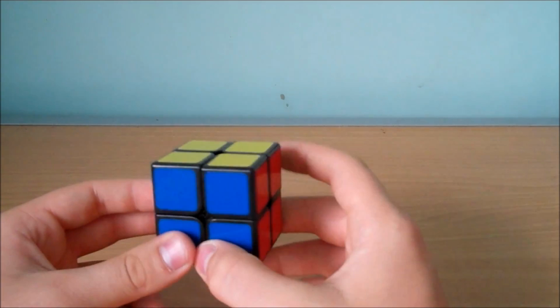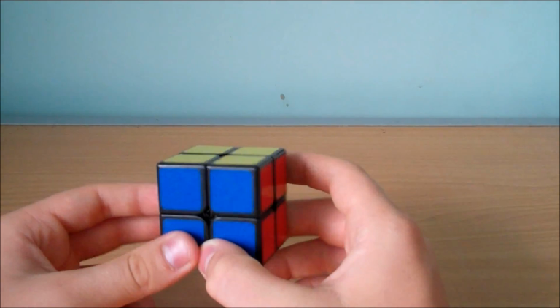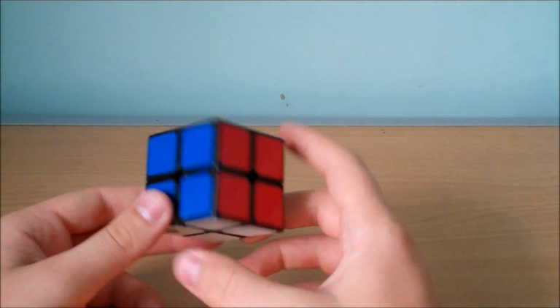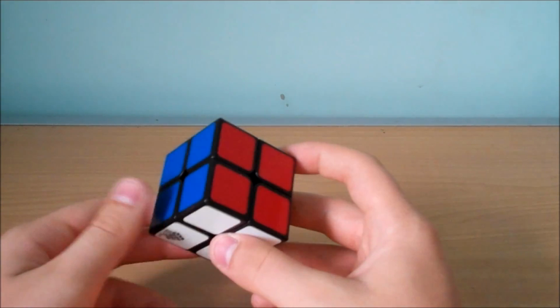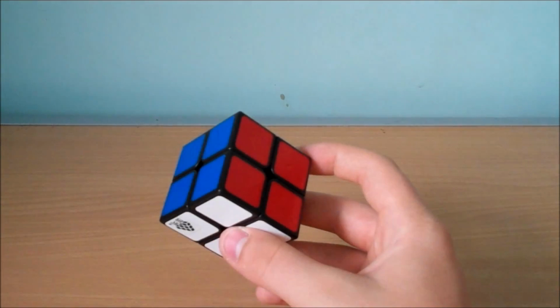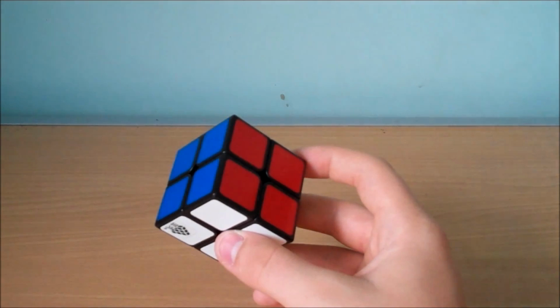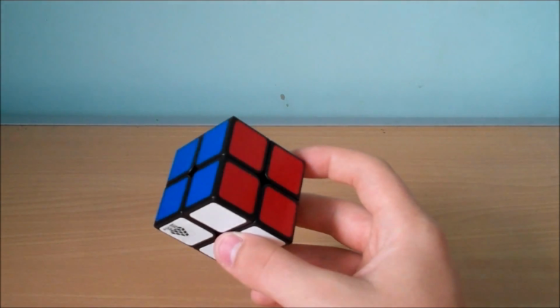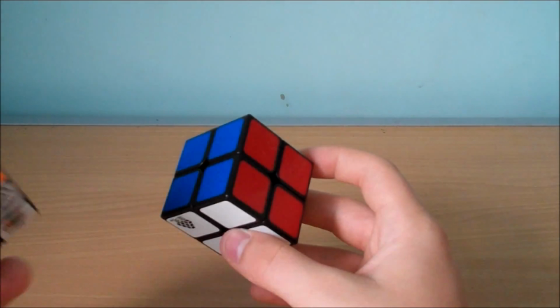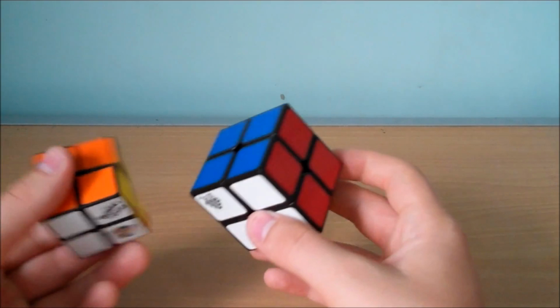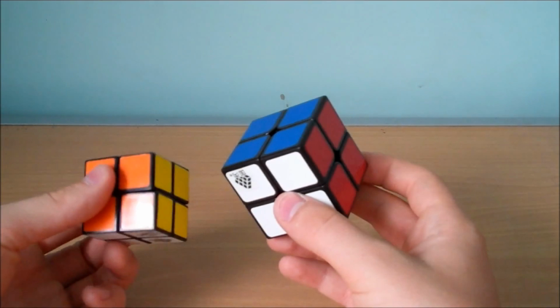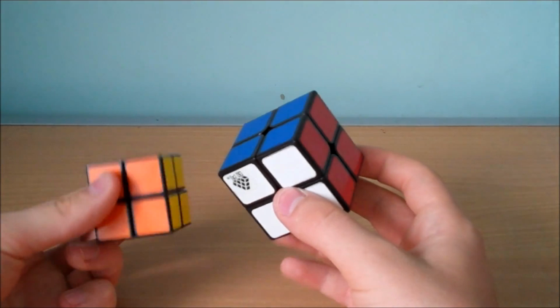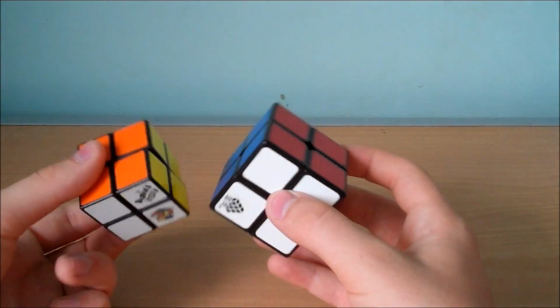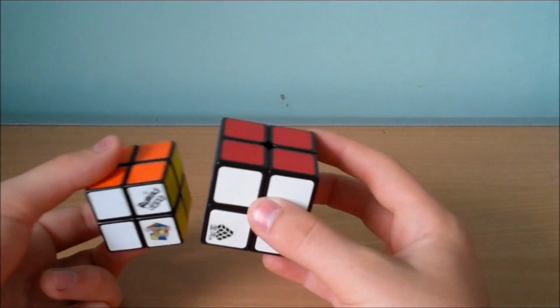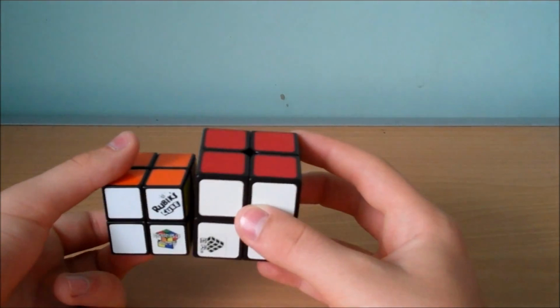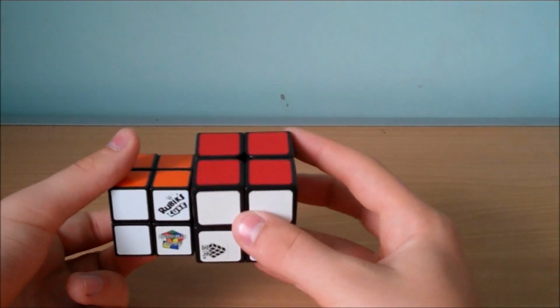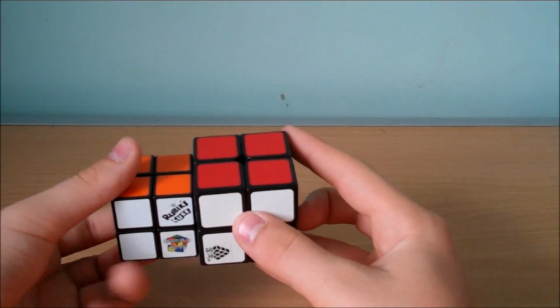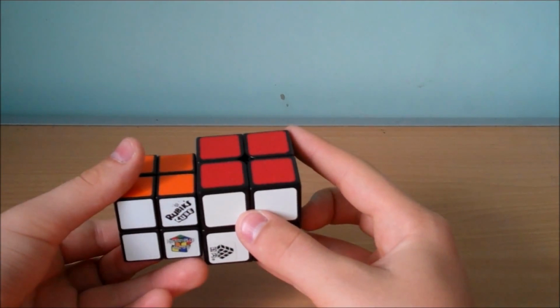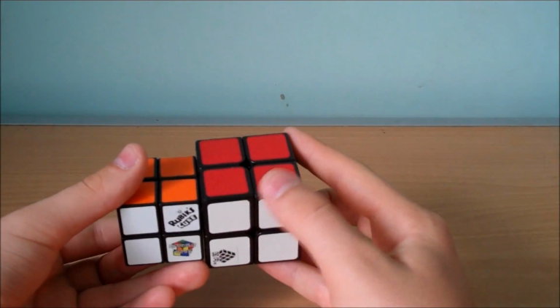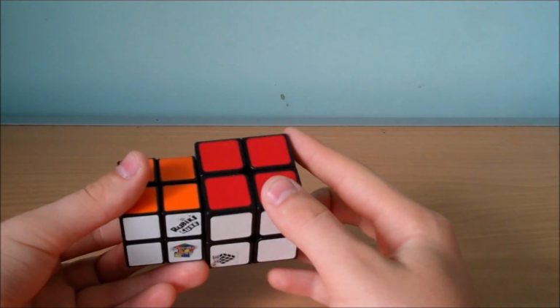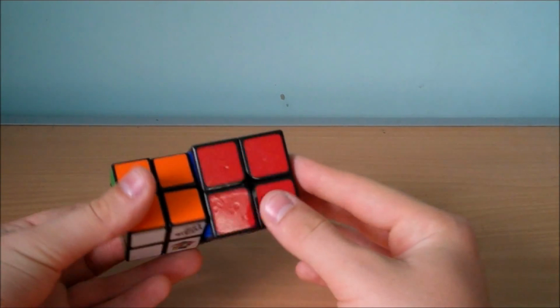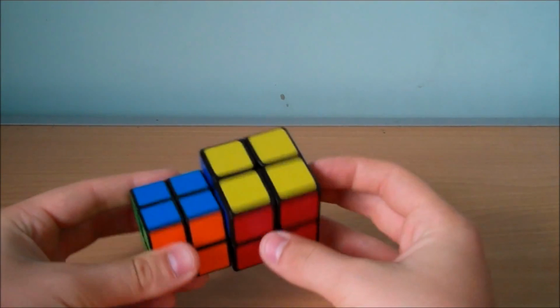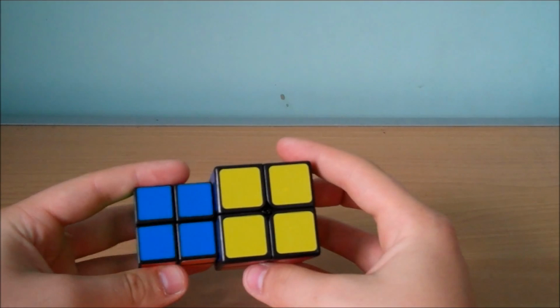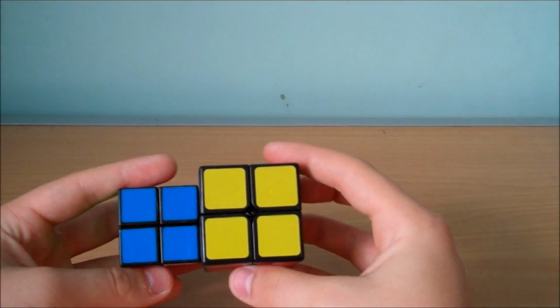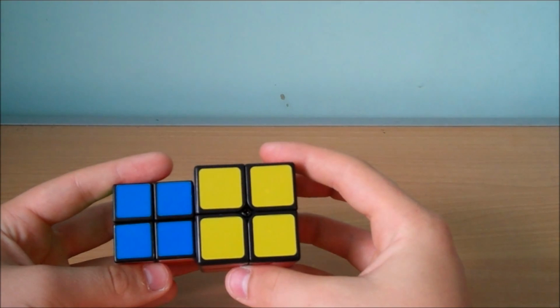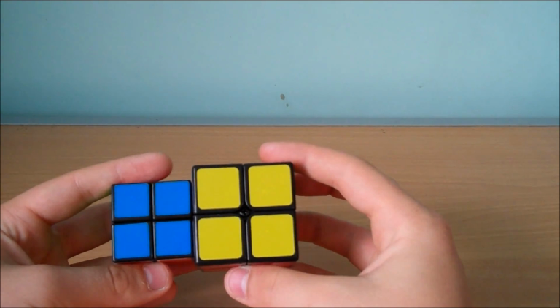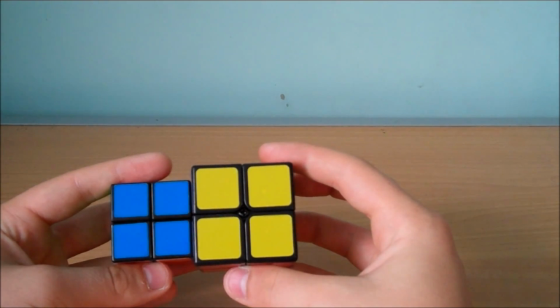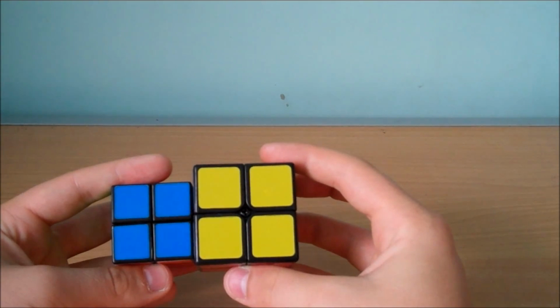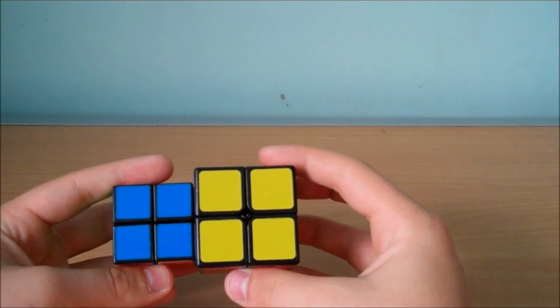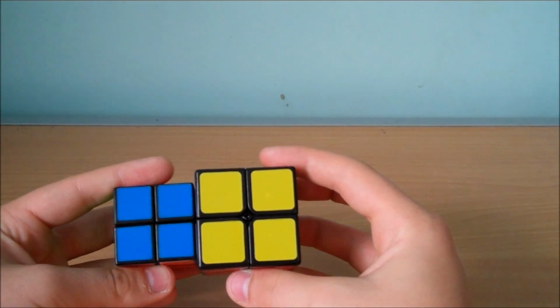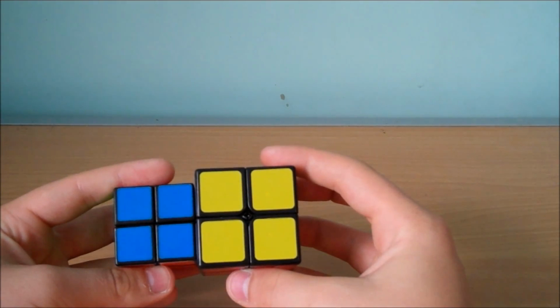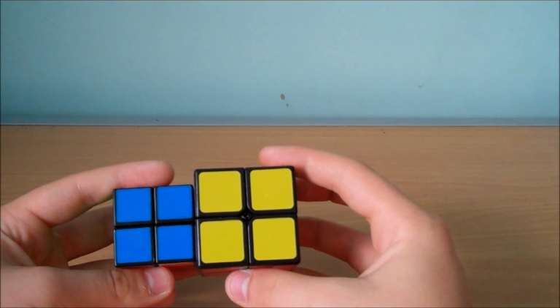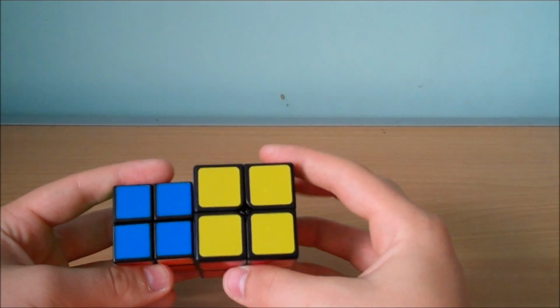One thing to note on the 2x2 is if you're using the Rubik's pocket cube and you solve the white side first, the top layer is blue instead of yellow, unless you've already changed the color scheme.